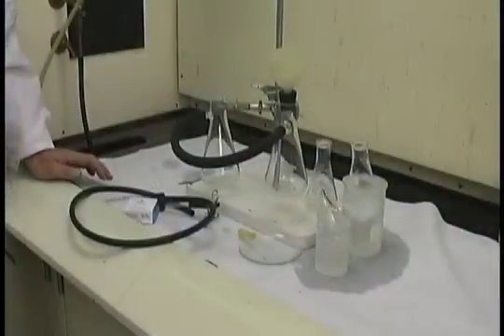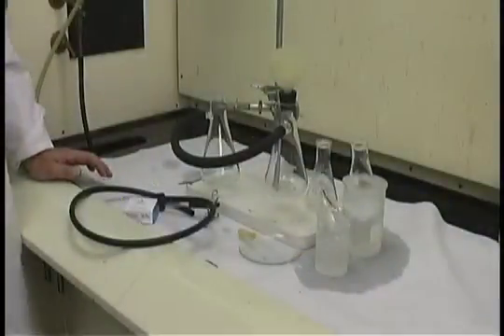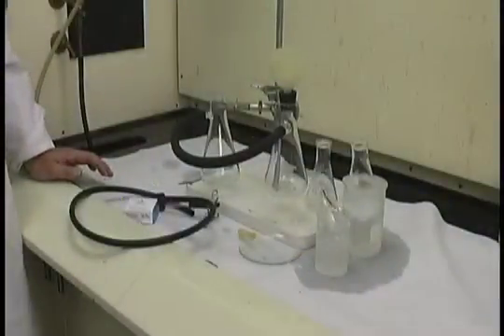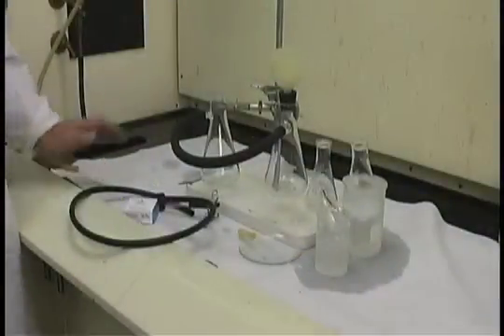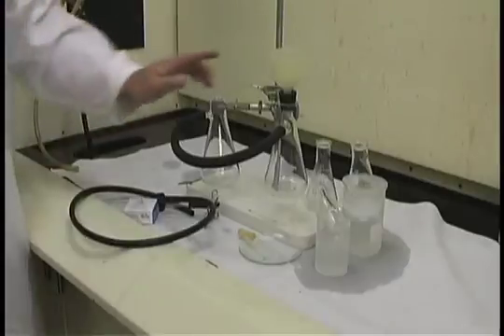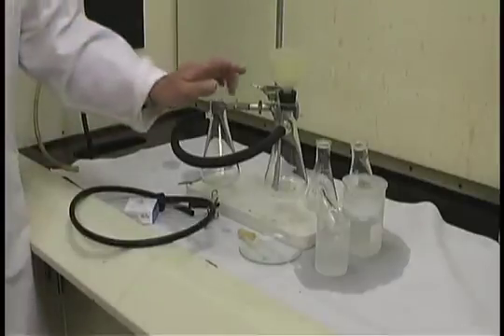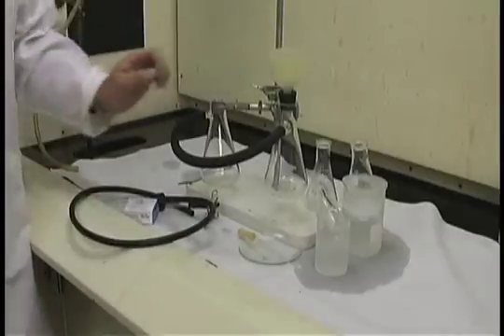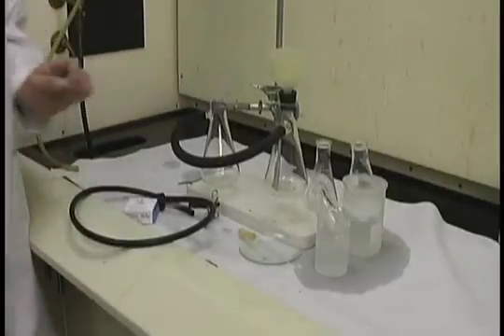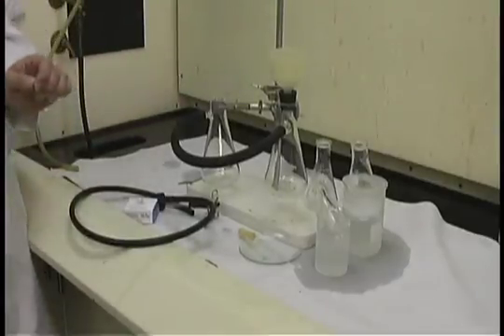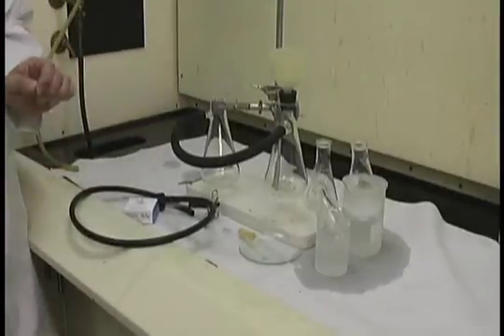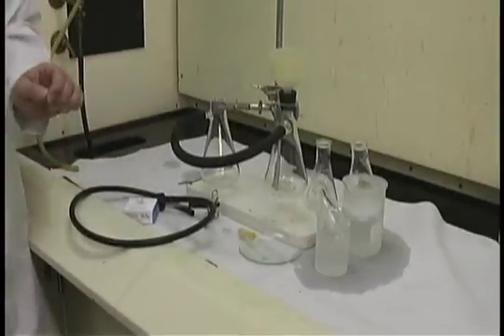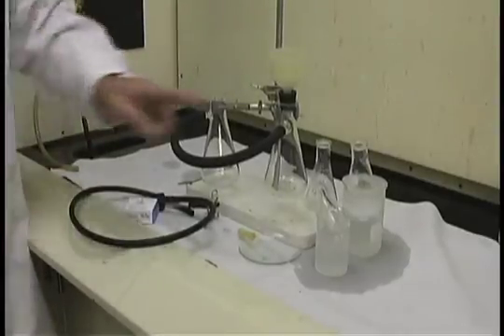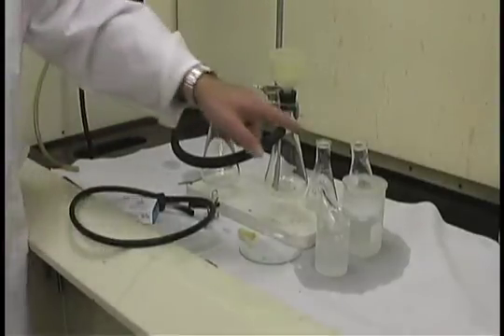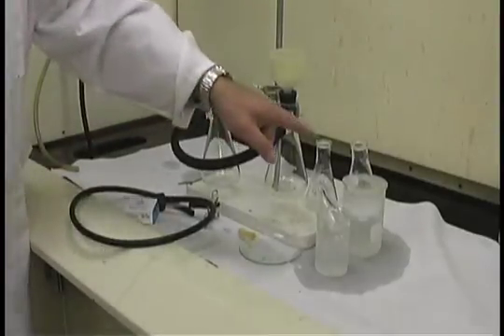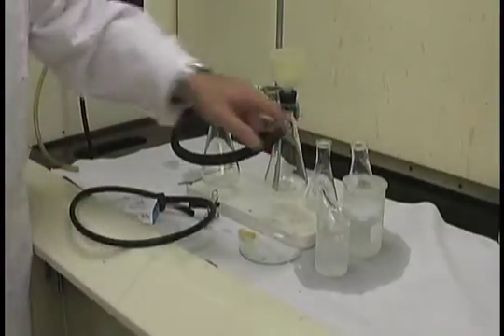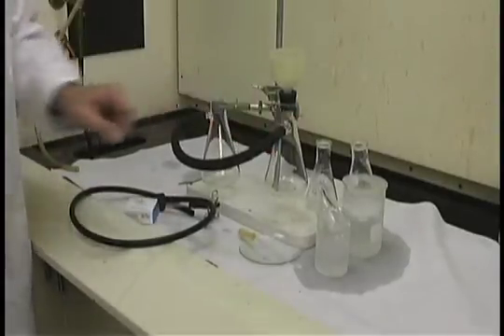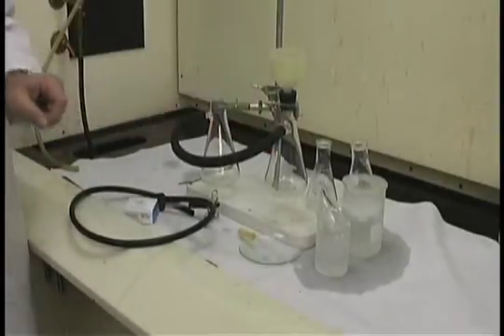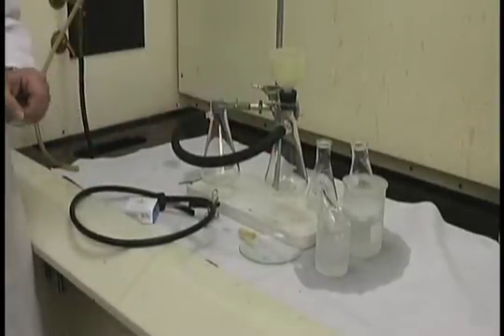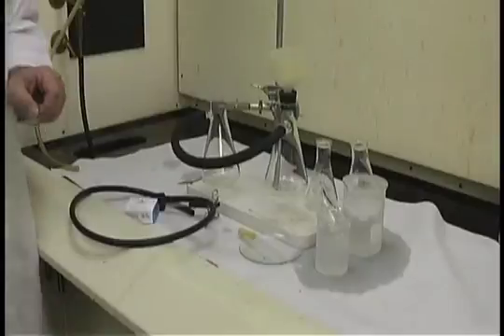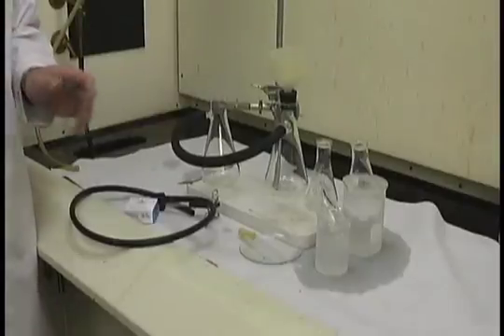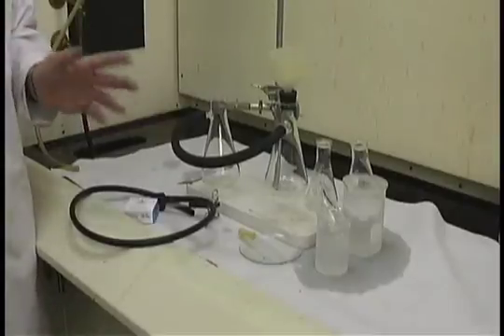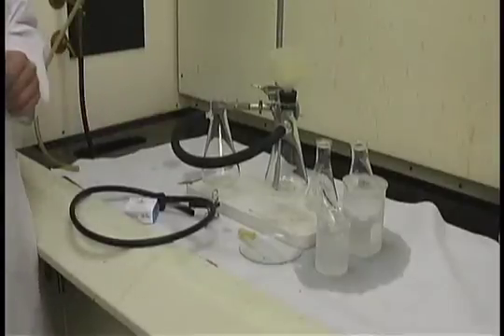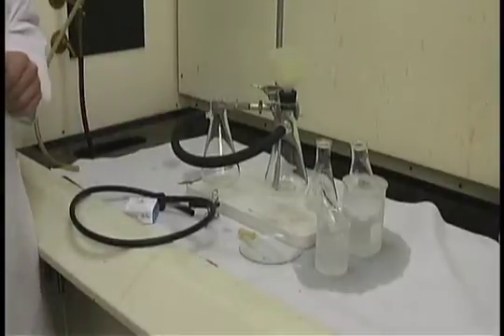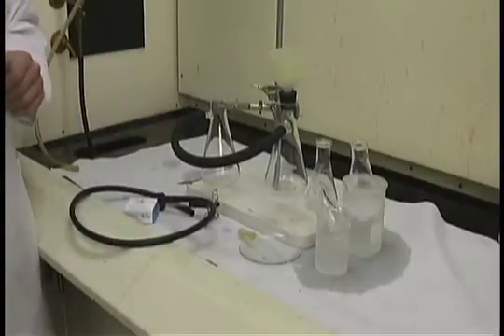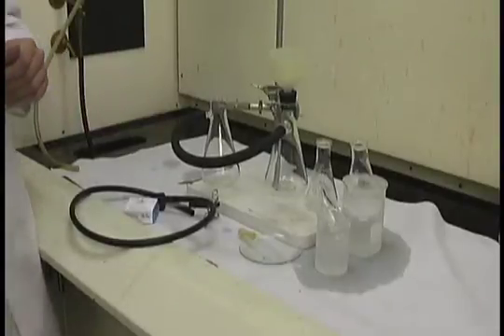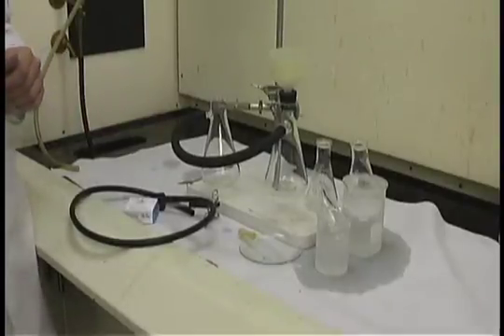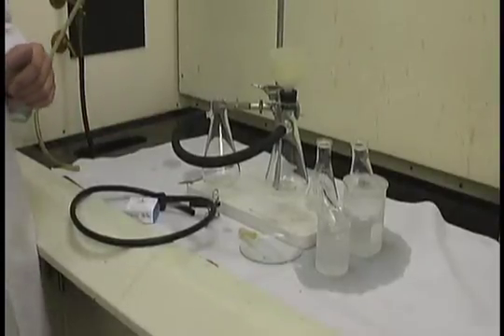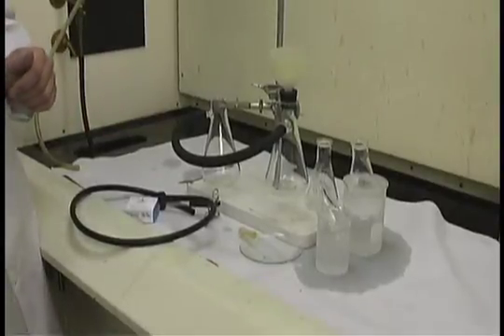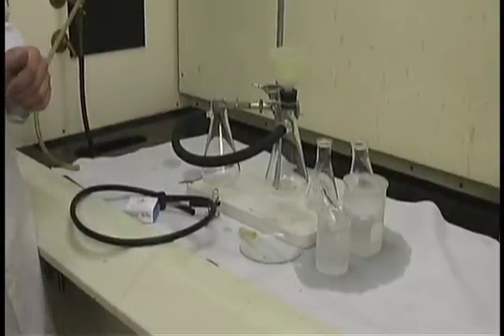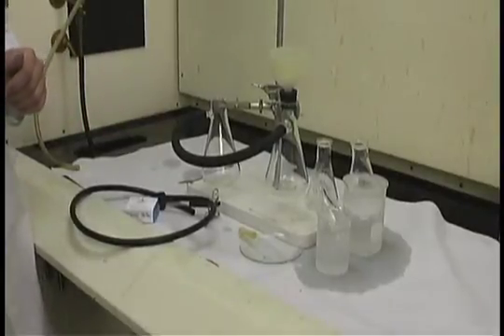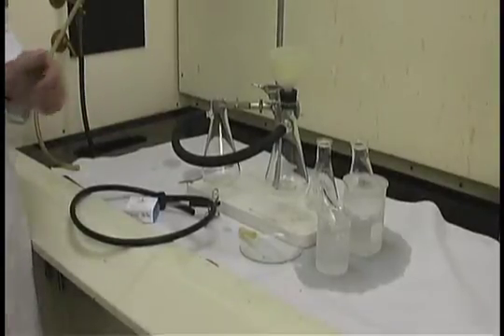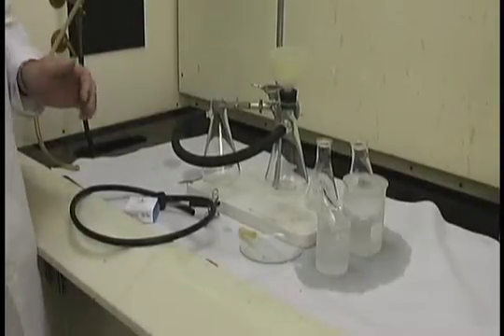Vacuum filtration using a Buechner funnel is a technique that's utilized to collect recrystallized solids that are typically more than 300 milligrams in amount.